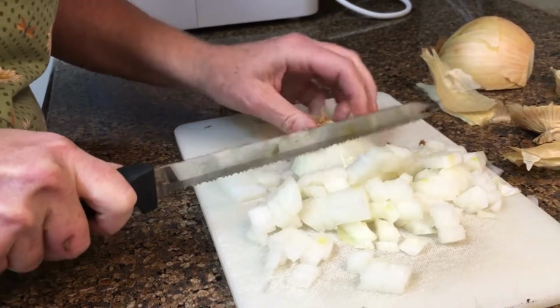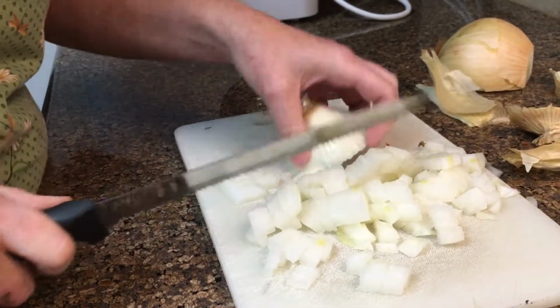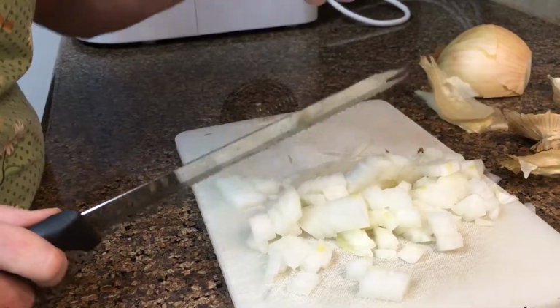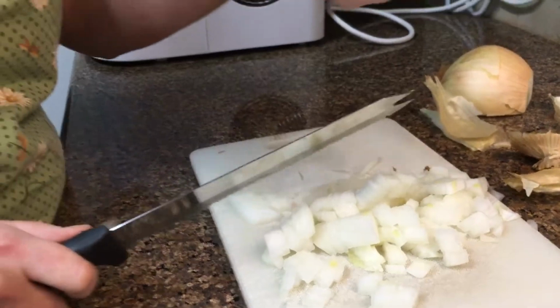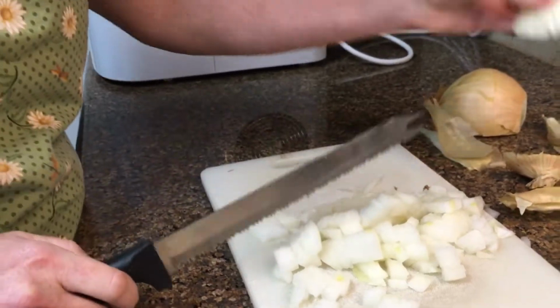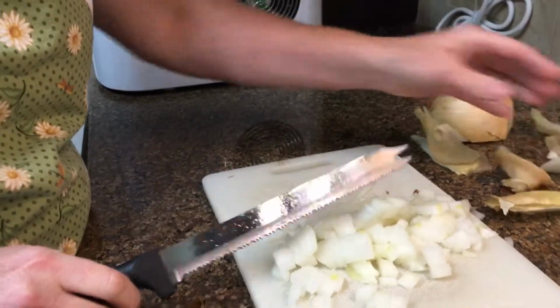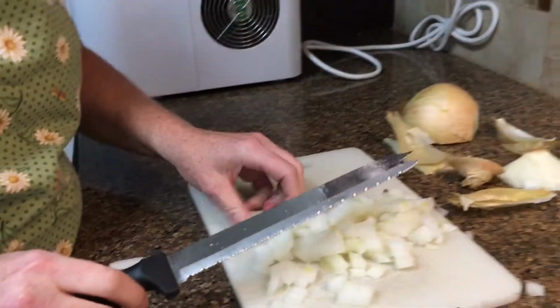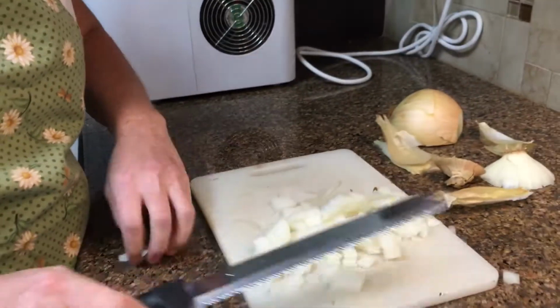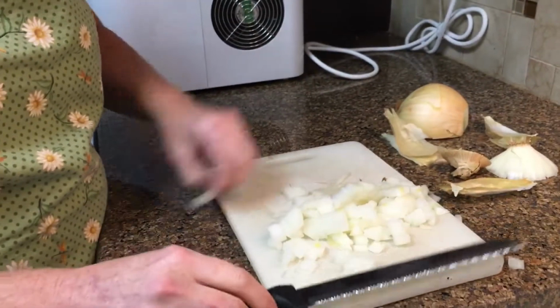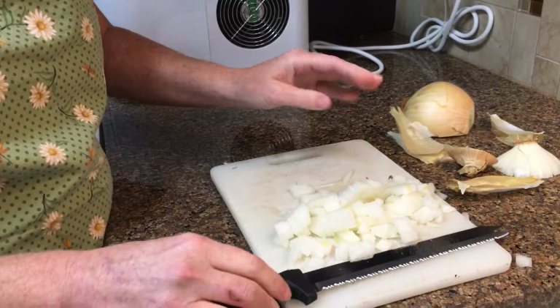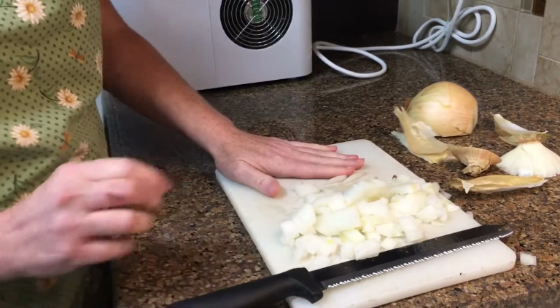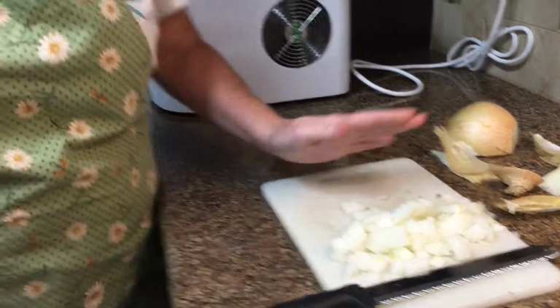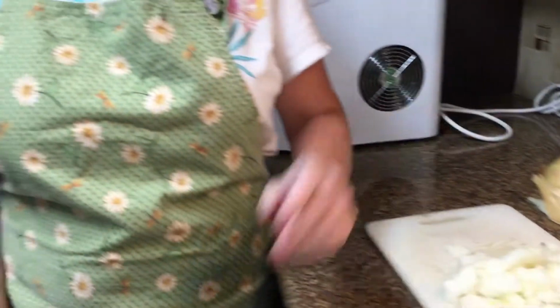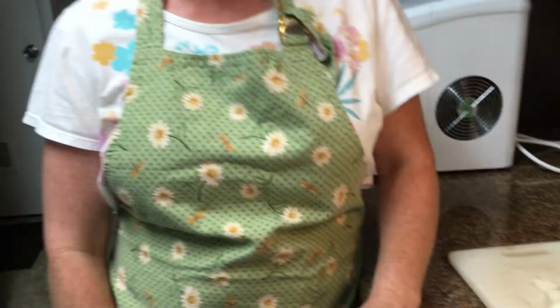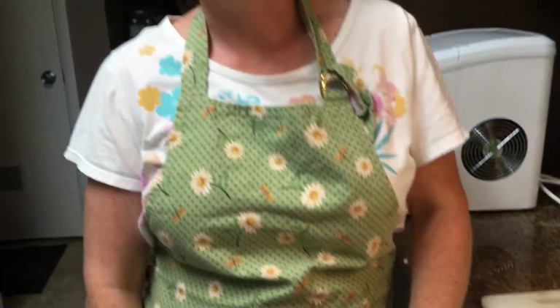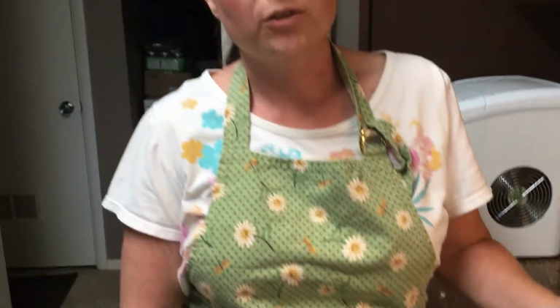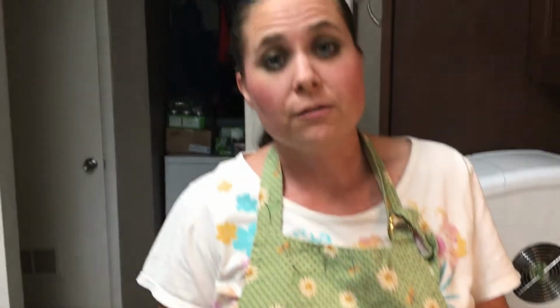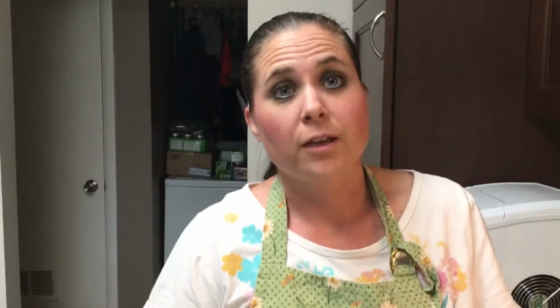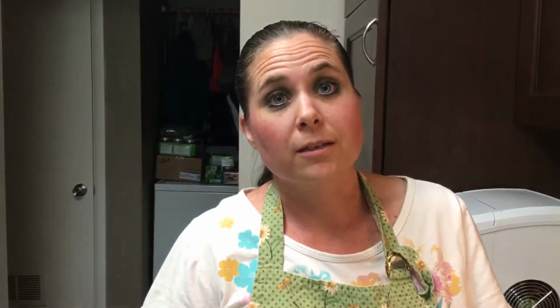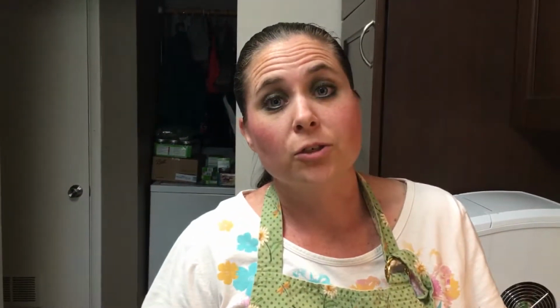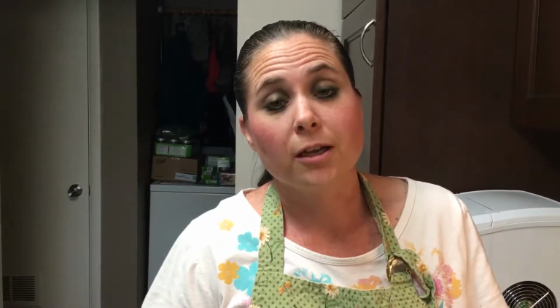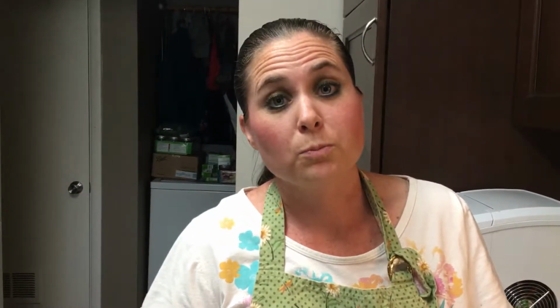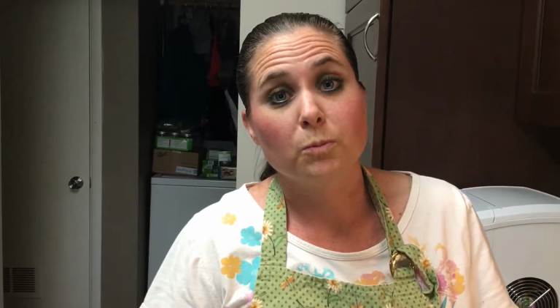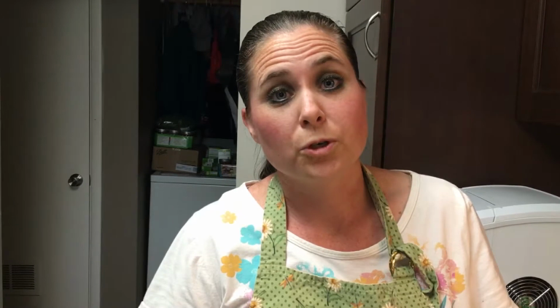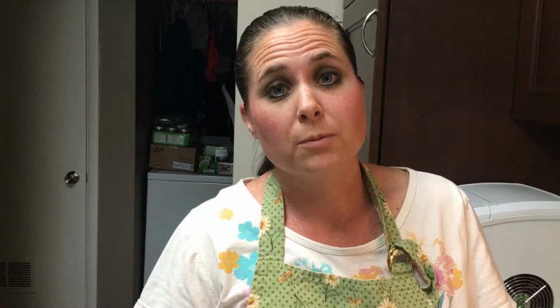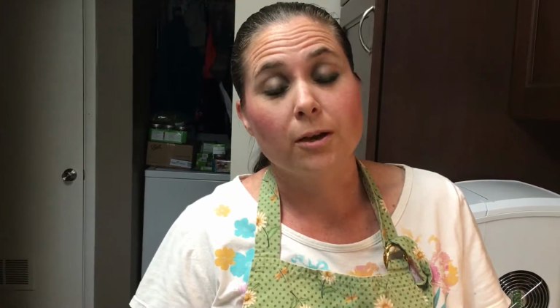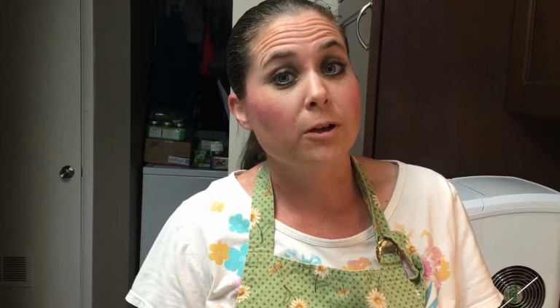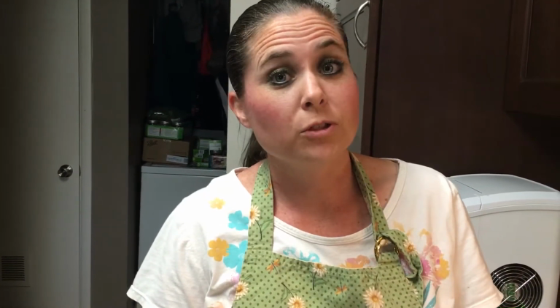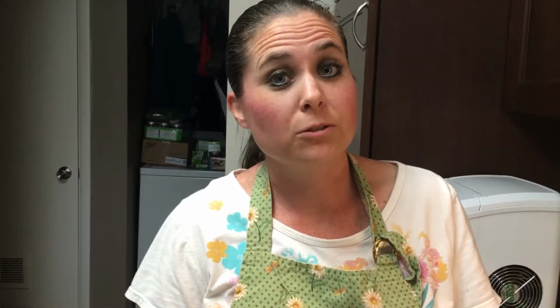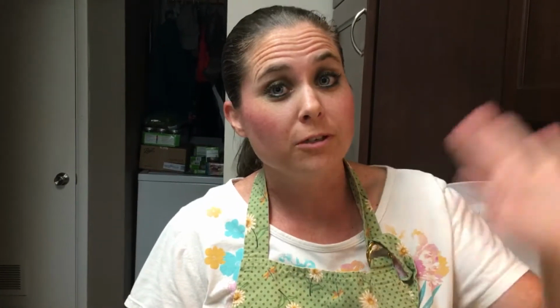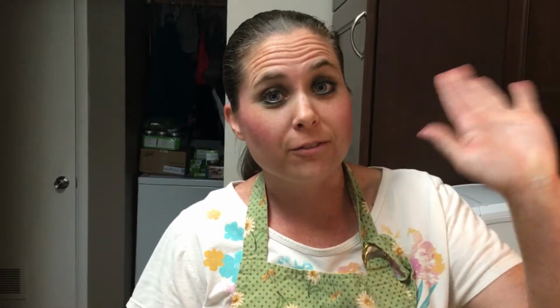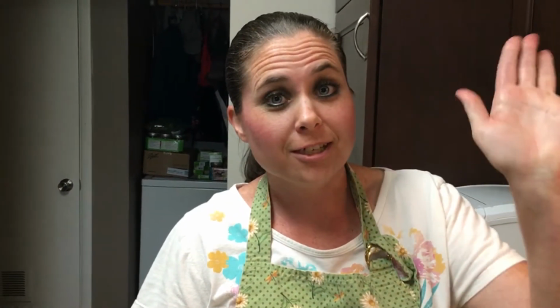When you get to the end, you just throw that away, and then you just repeat on the other half and cook as per your recipe. Hope you all enjoyed my tutorial. Have a great day!